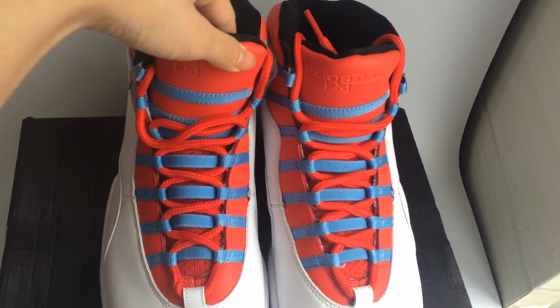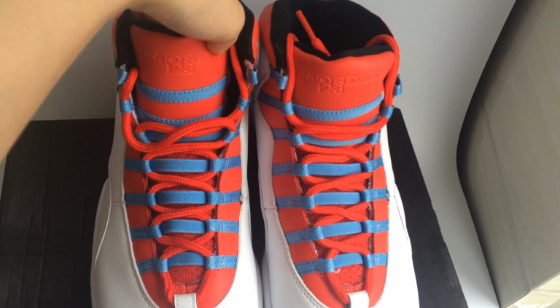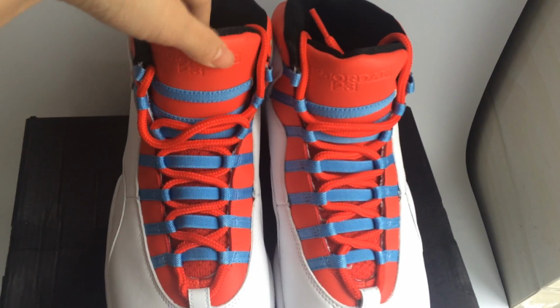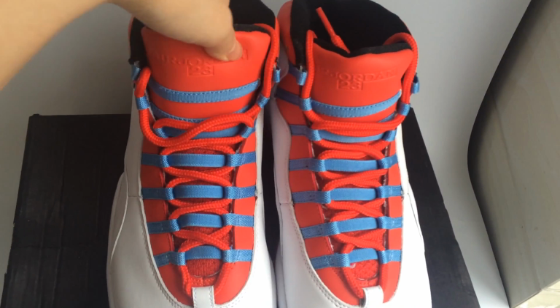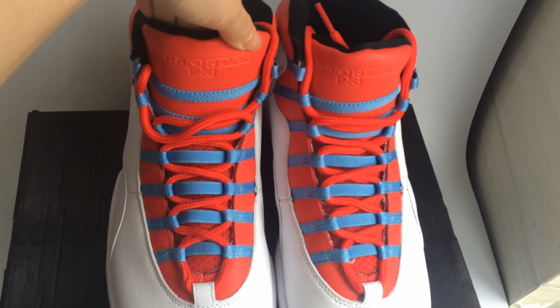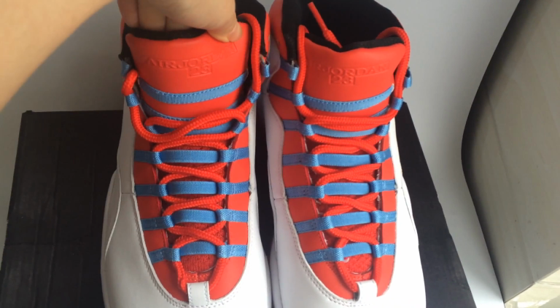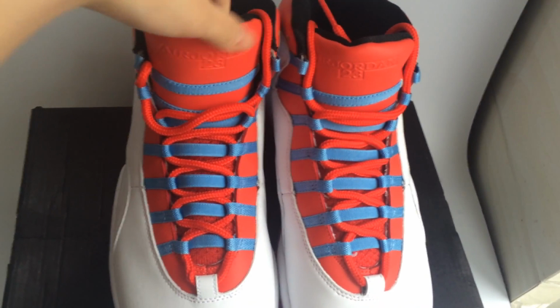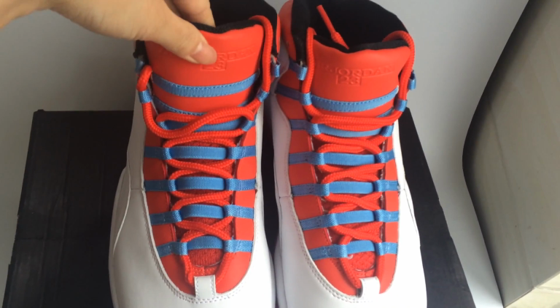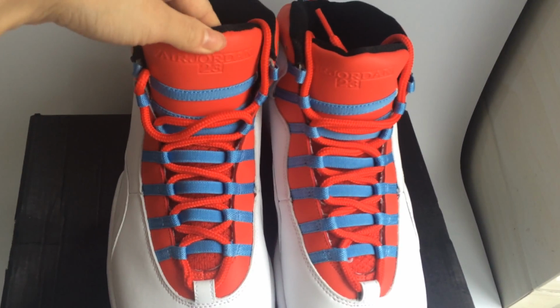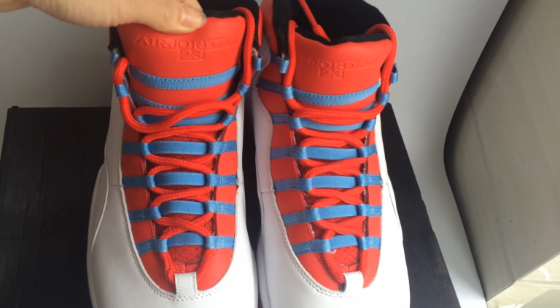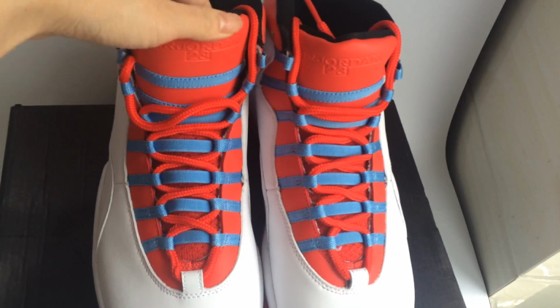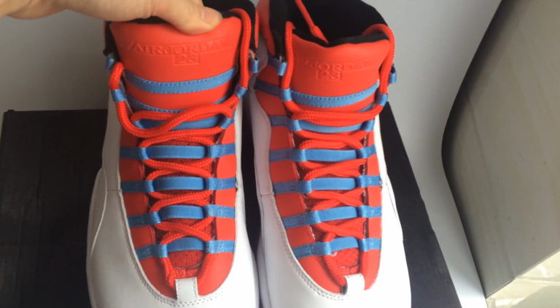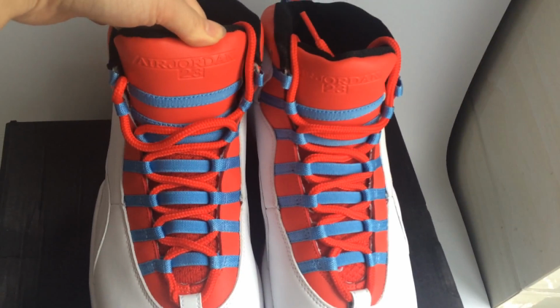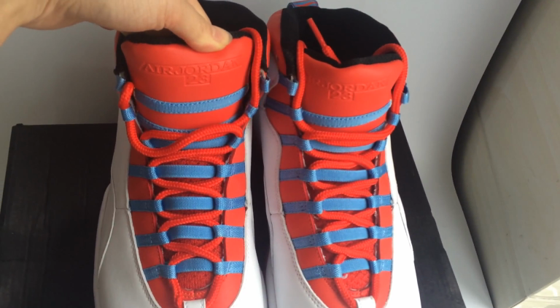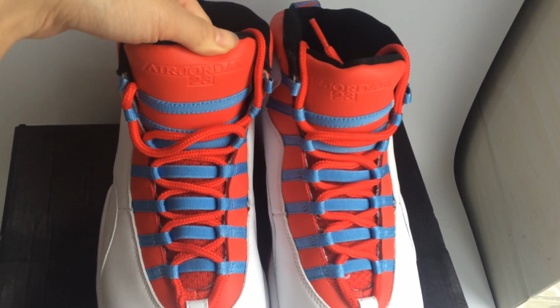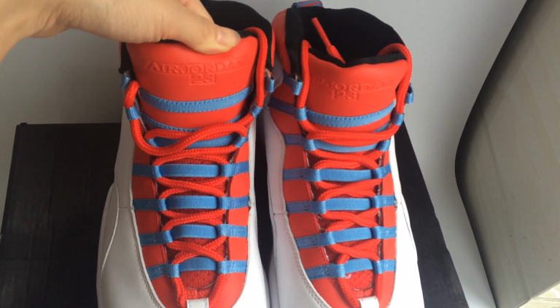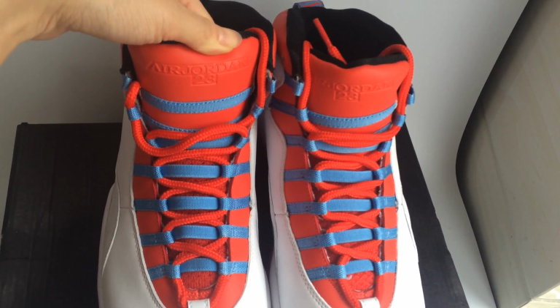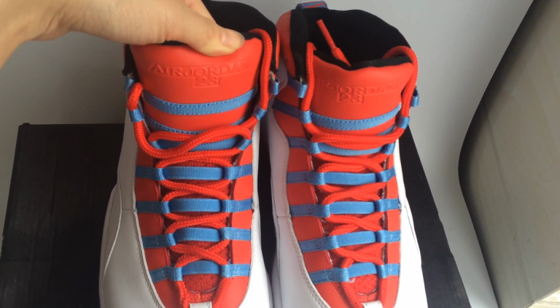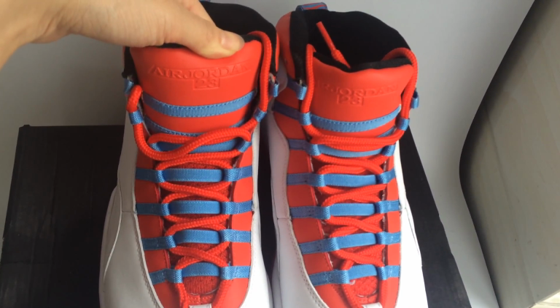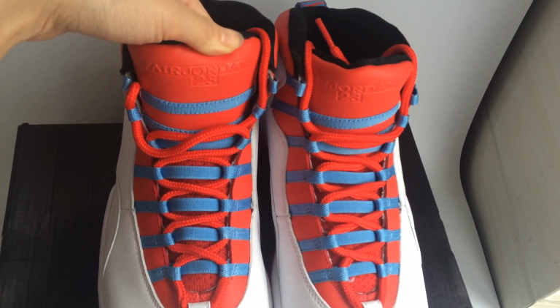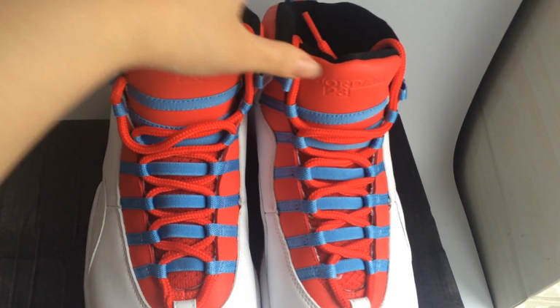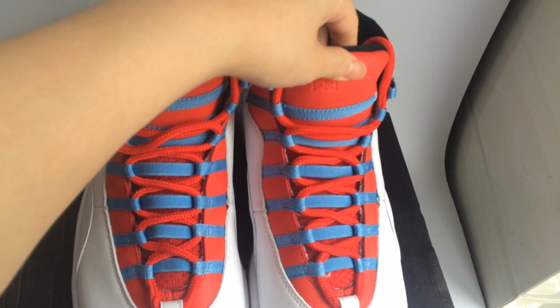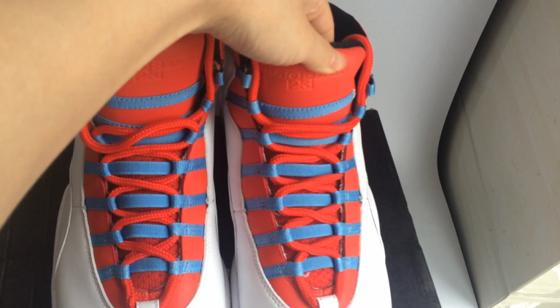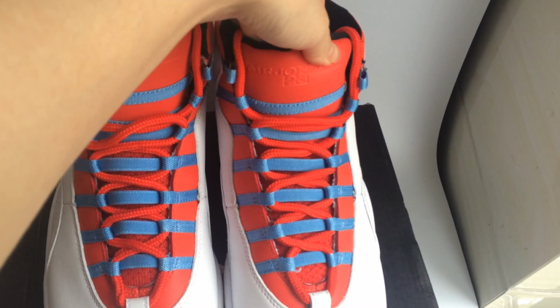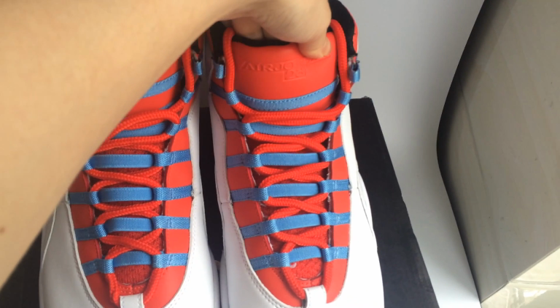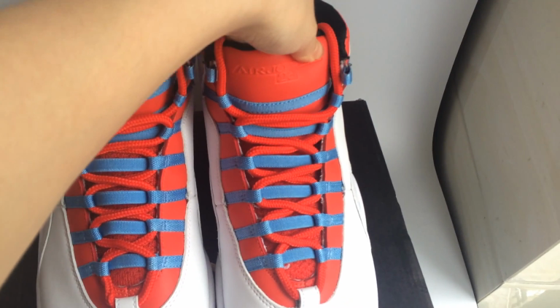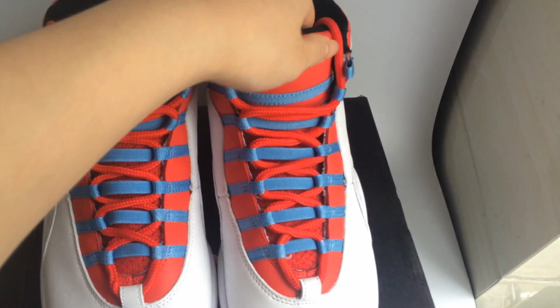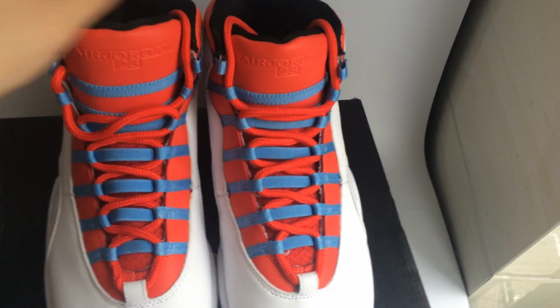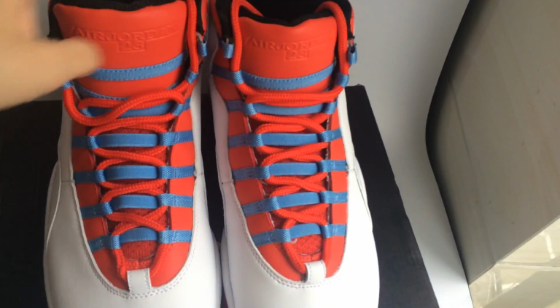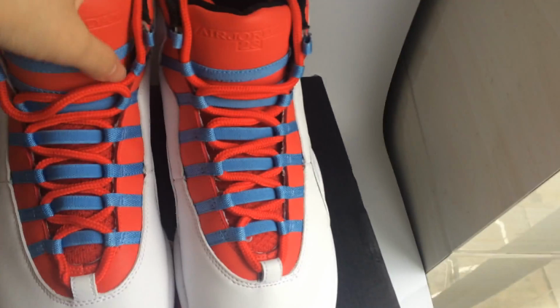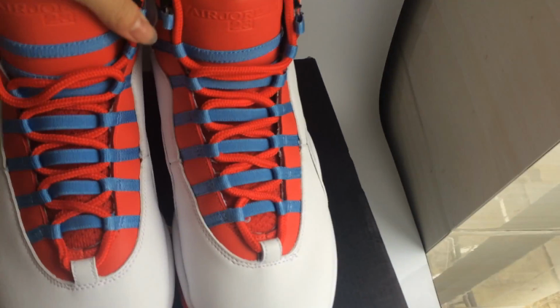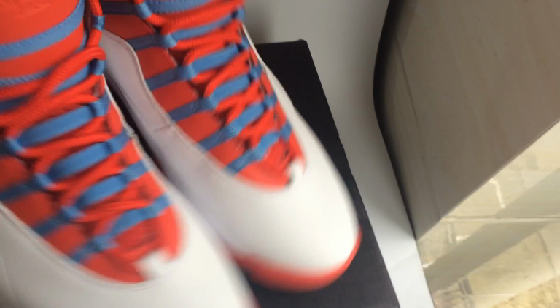Please pay attention to the tongue of the sneakers. You can see 'Air Jordan 23' printed there. This side is the same. Now let's turn to the side.